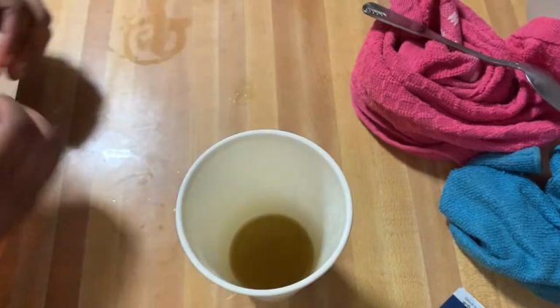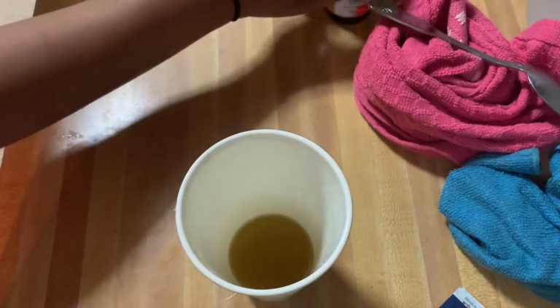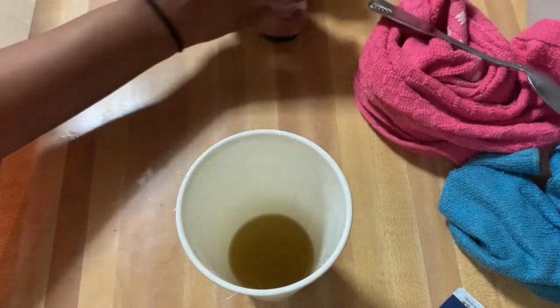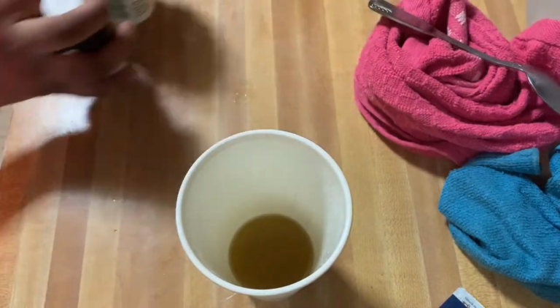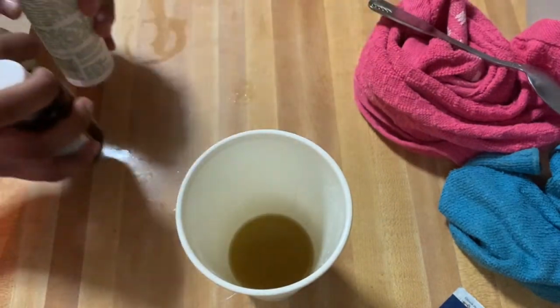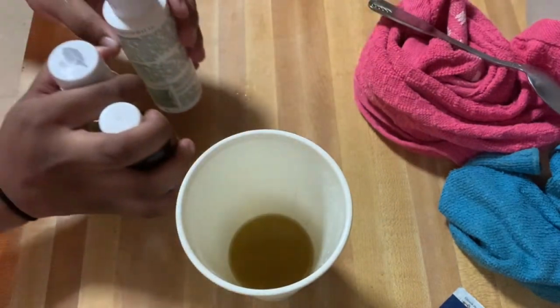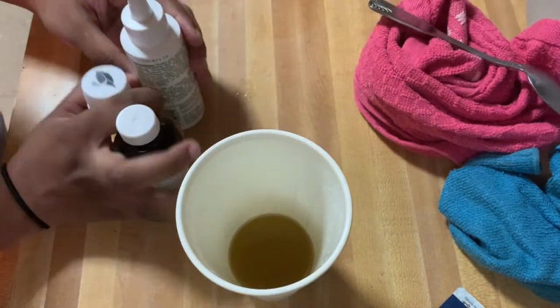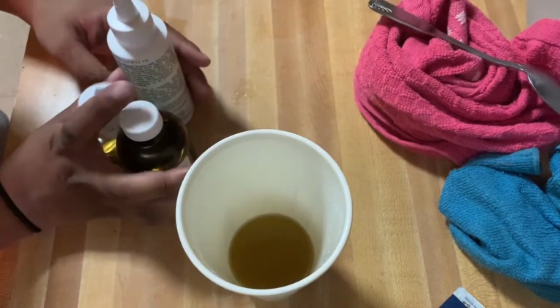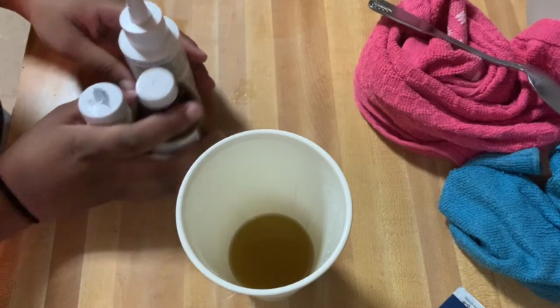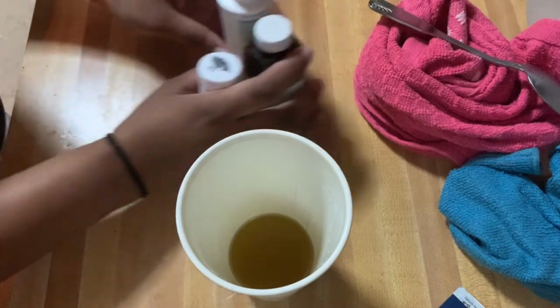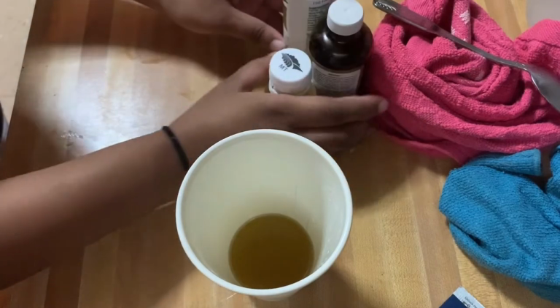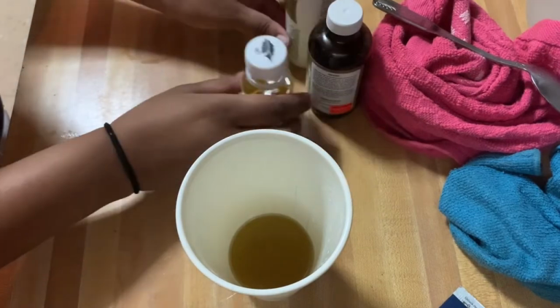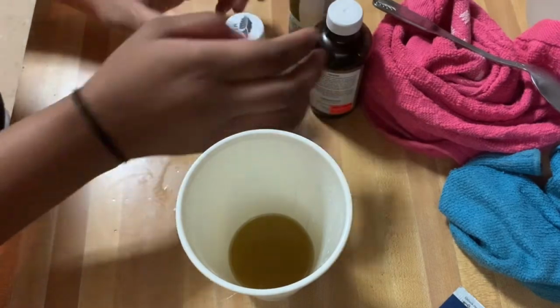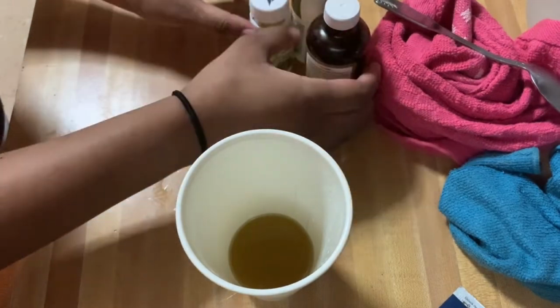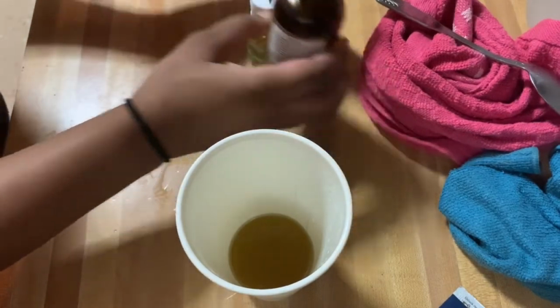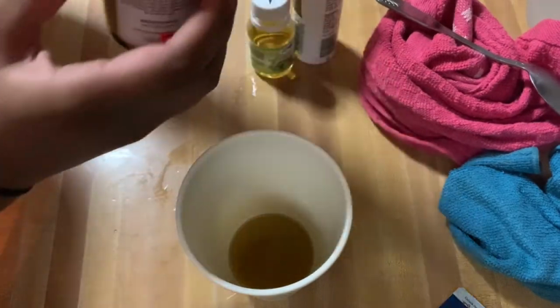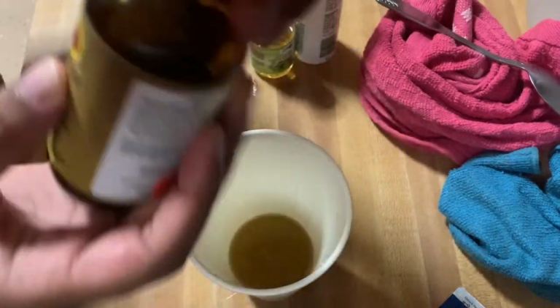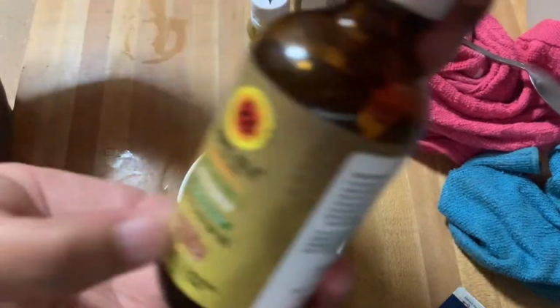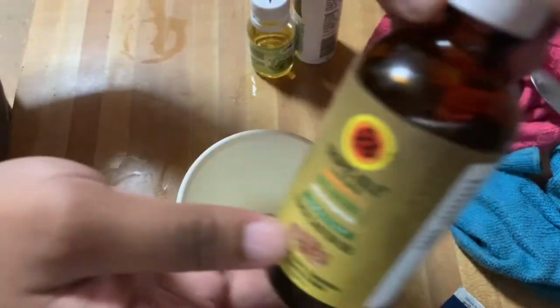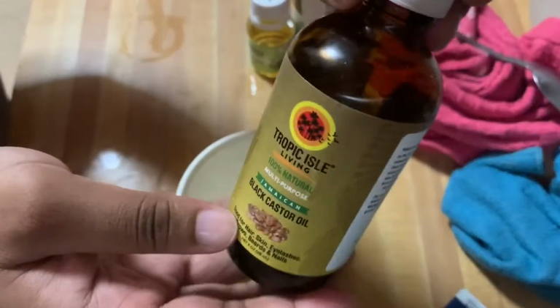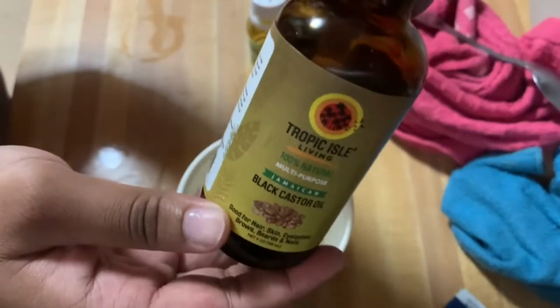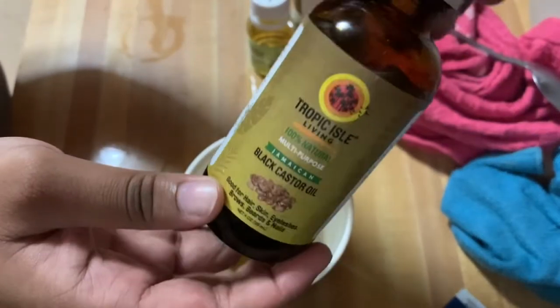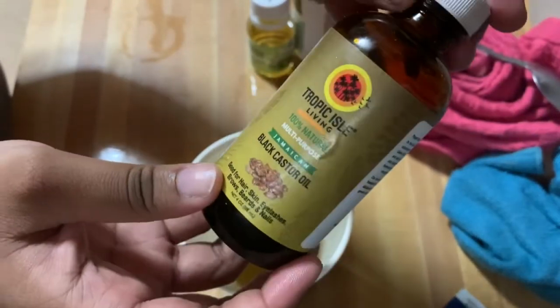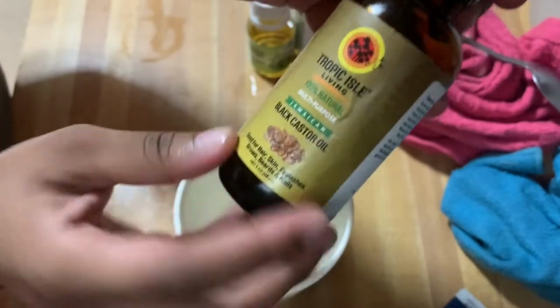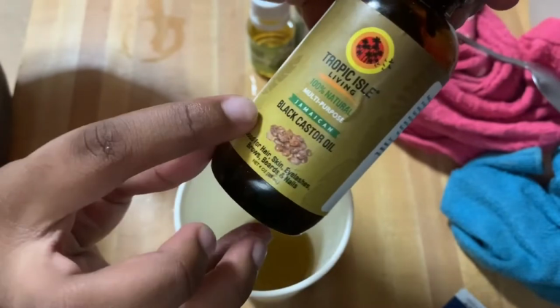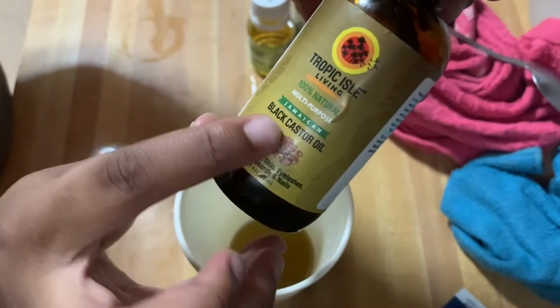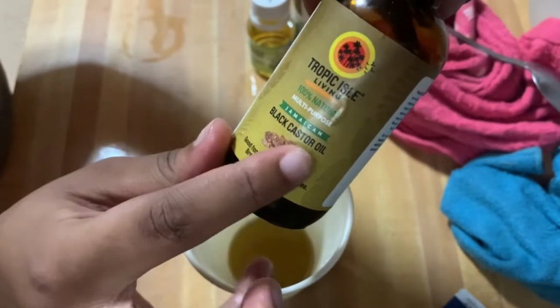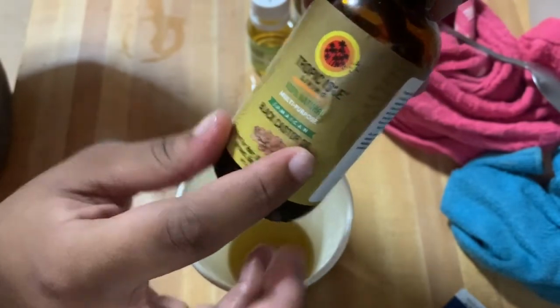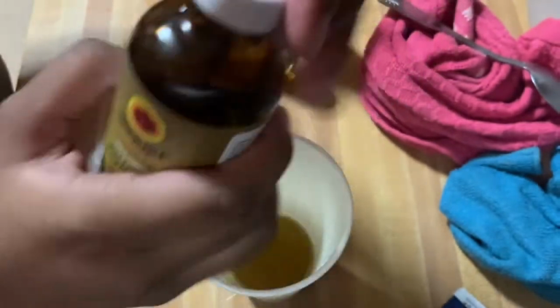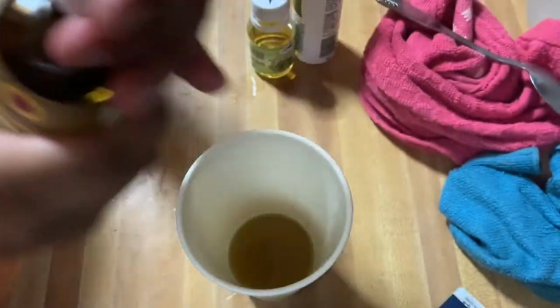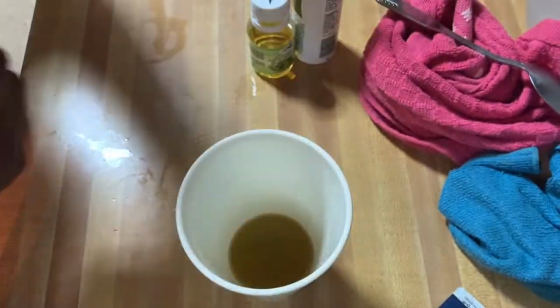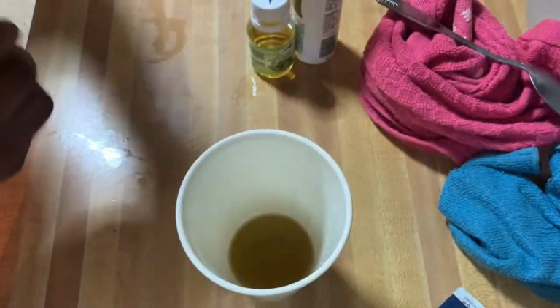This part is optional — we don't necessarily need to add additional oils — but I'm going to do it. I added Jamaican black castor oil for wild hair growth and eucalyptus oil.